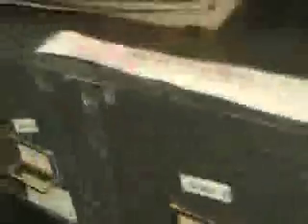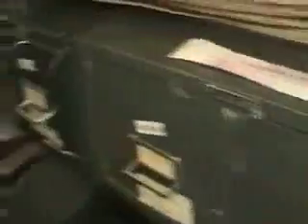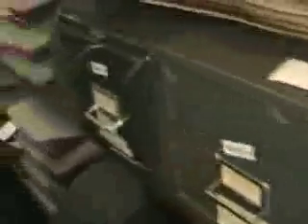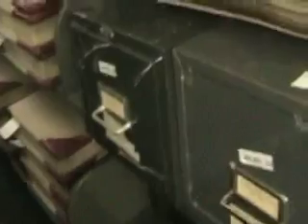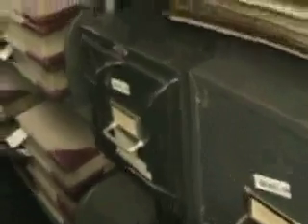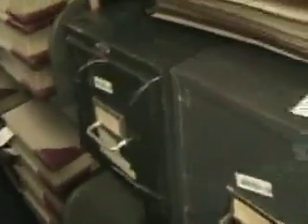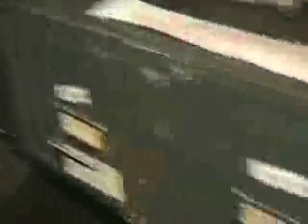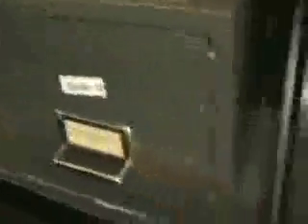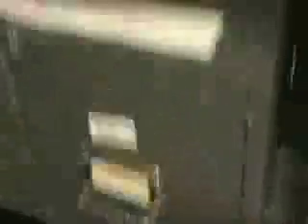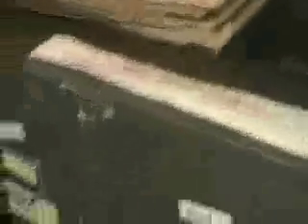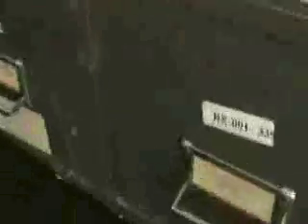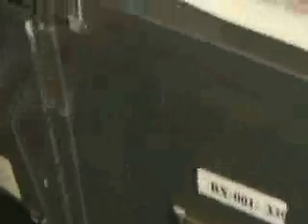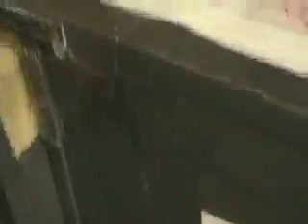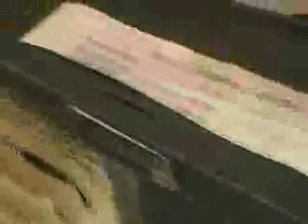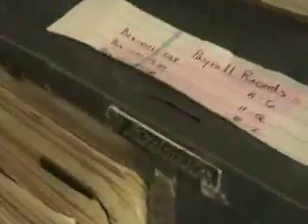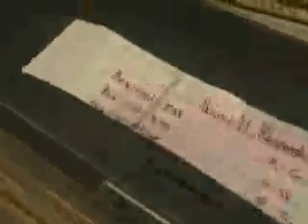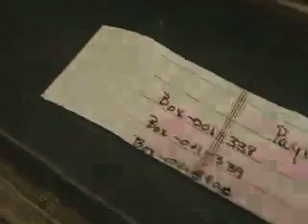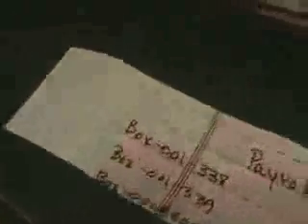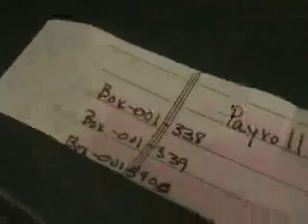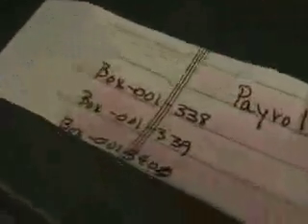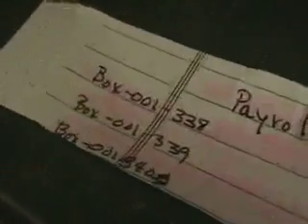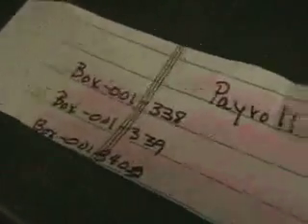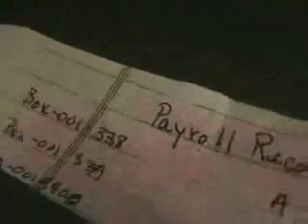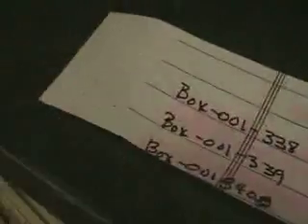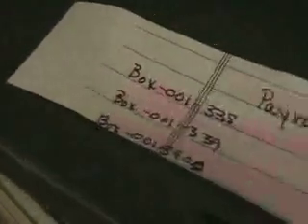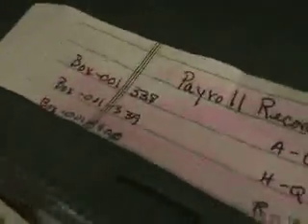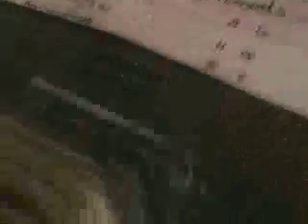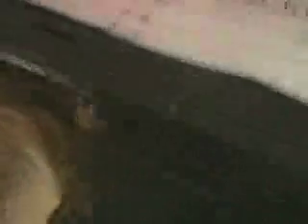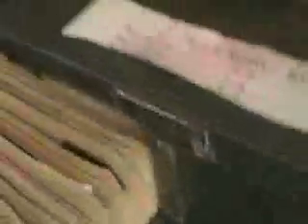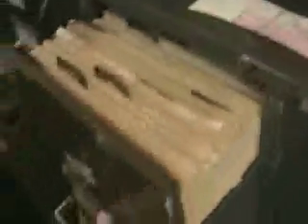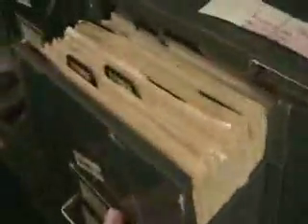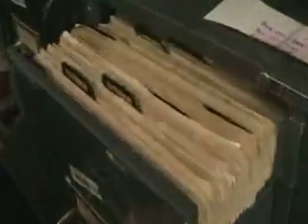This box is full of Teacher's Payroll Record Cards — Teacher's Payroll Record Cards, 1948 to 1963.